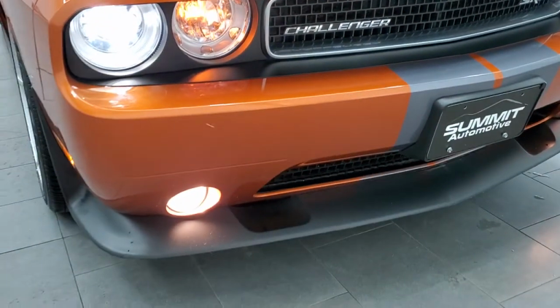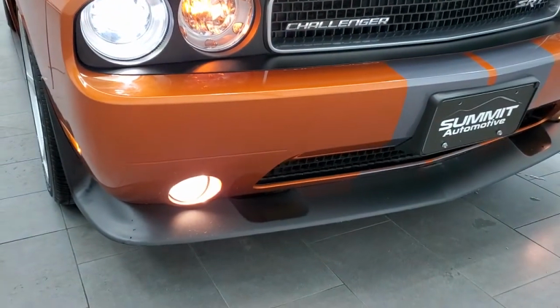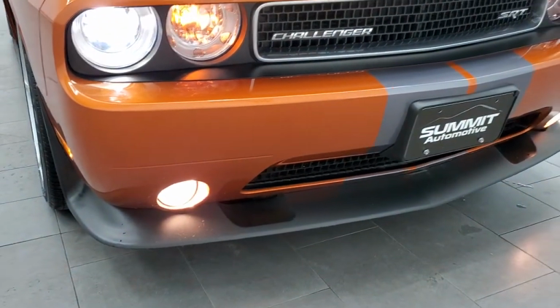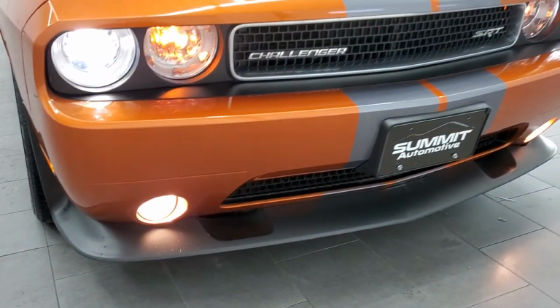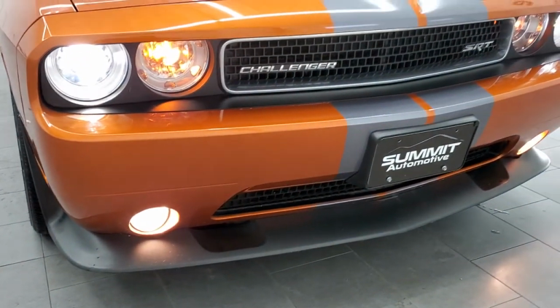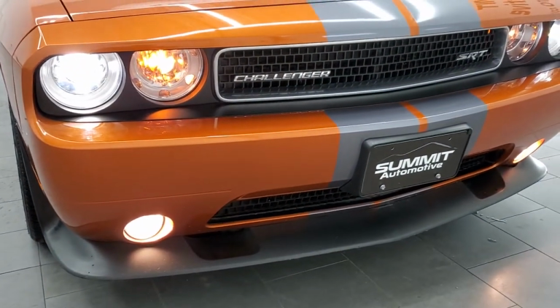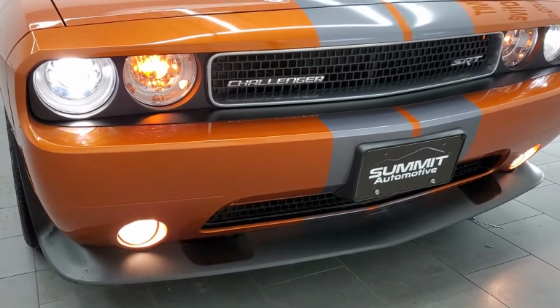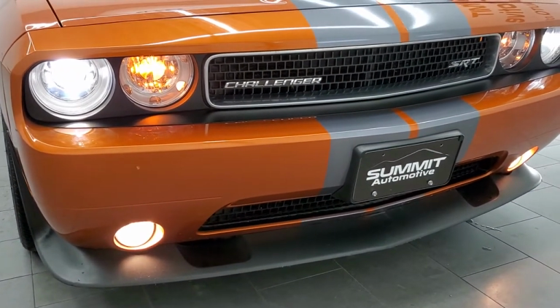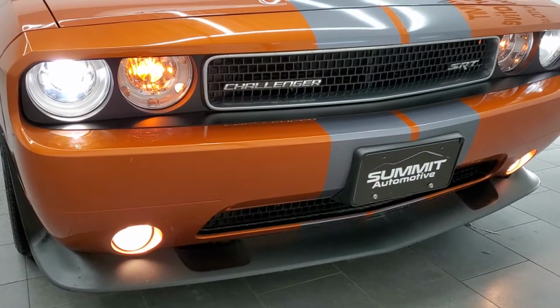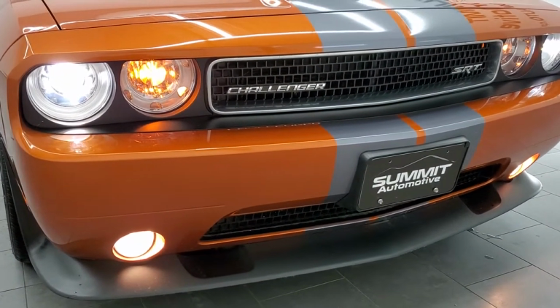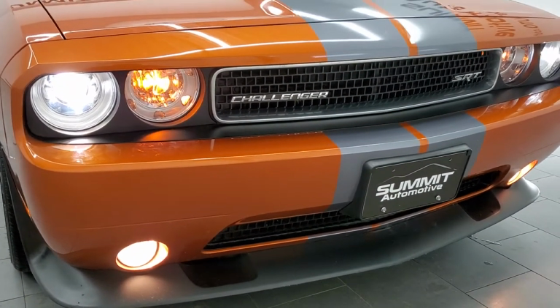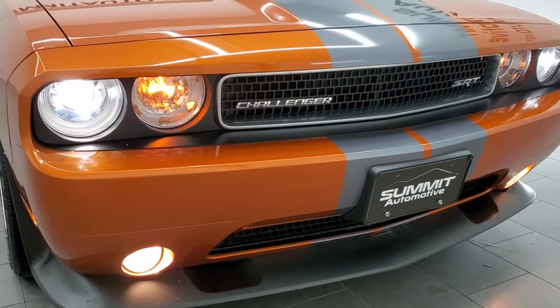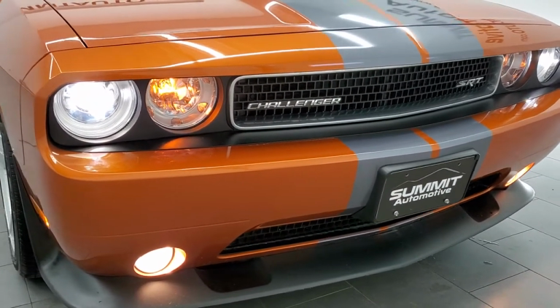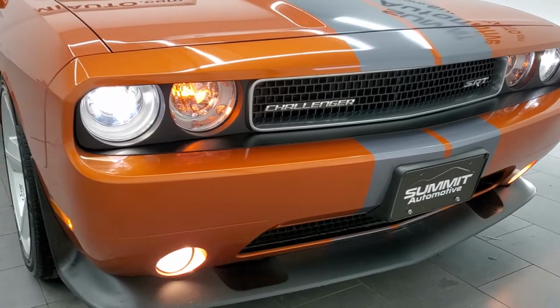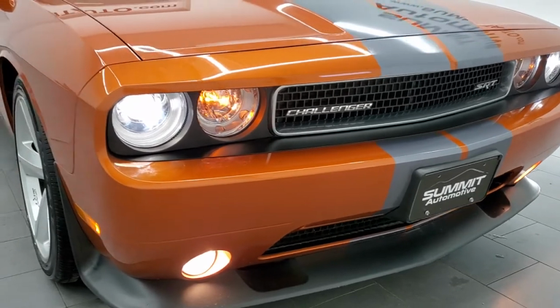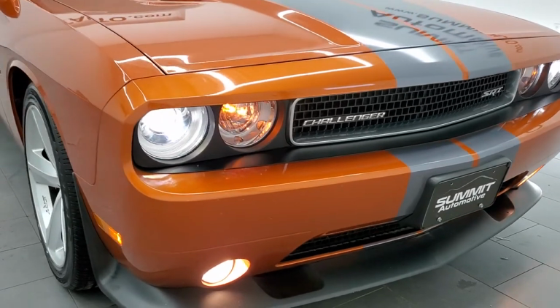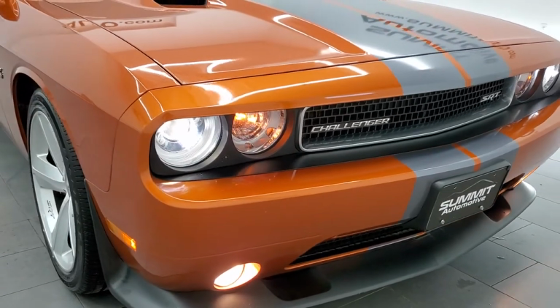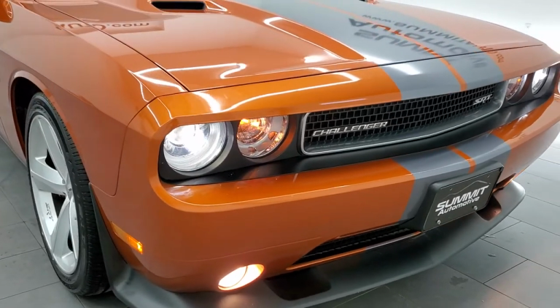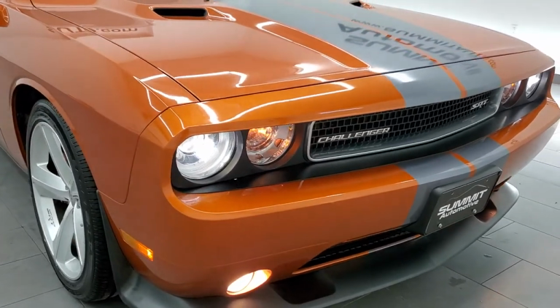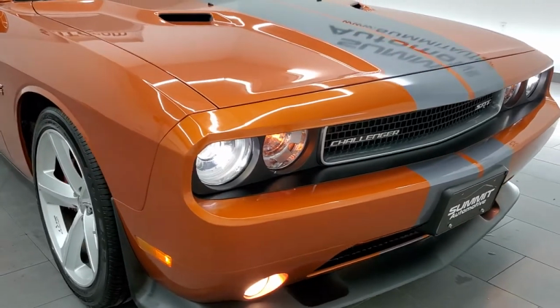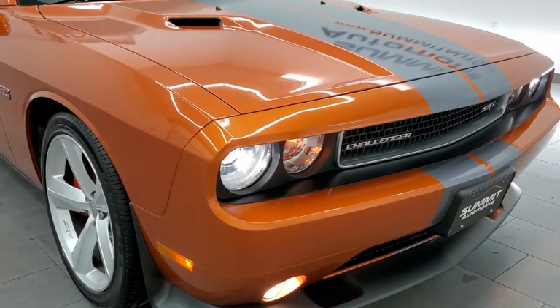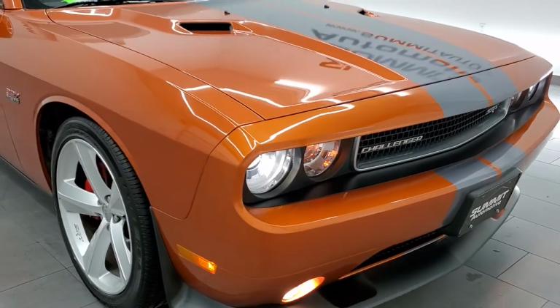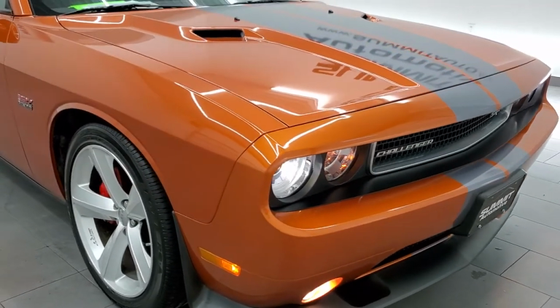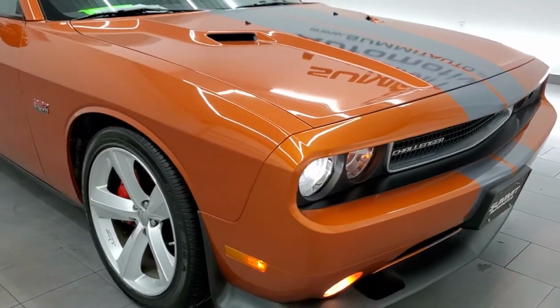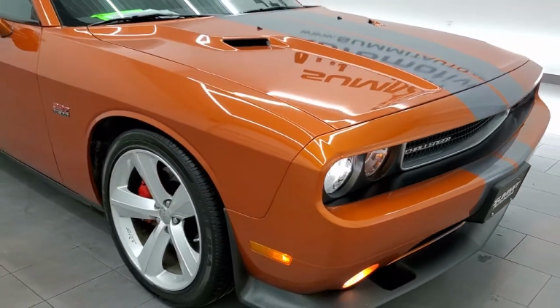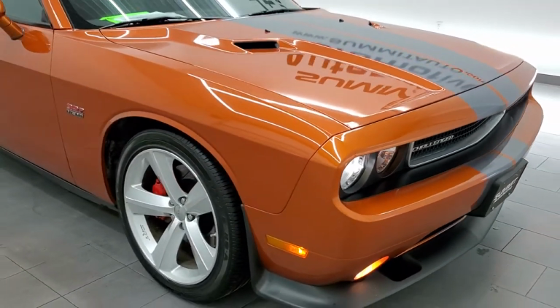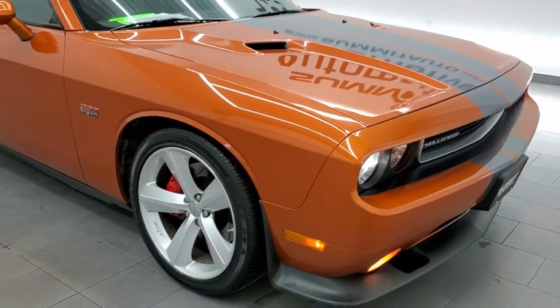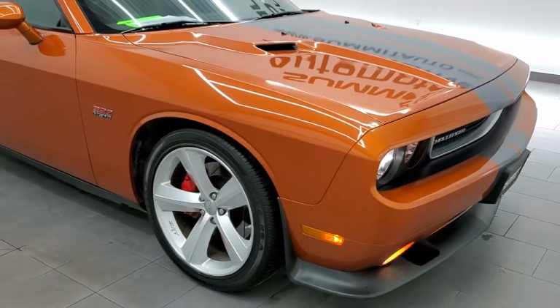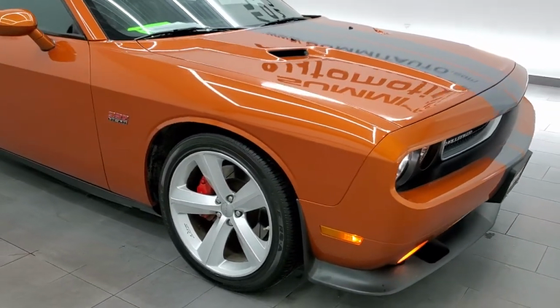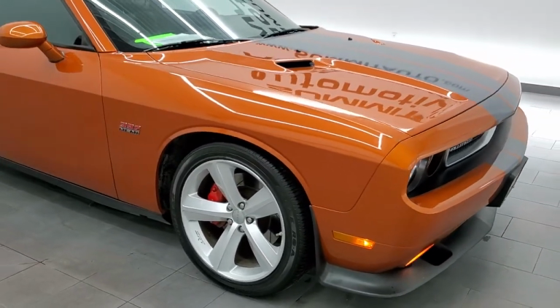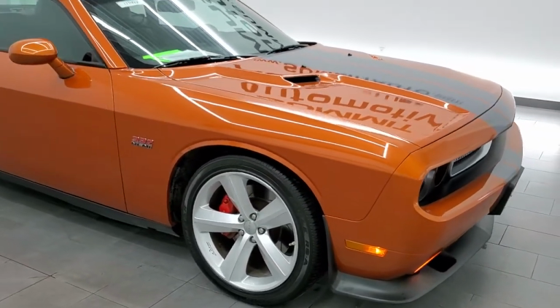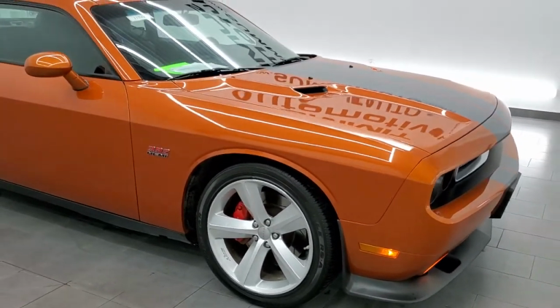There are those HID headlamps. The fog lights work good. I would highly recommend this car from a quality and condition standpoint.